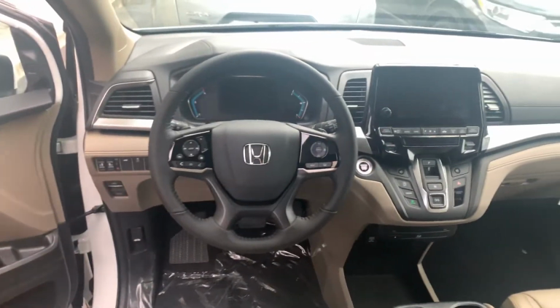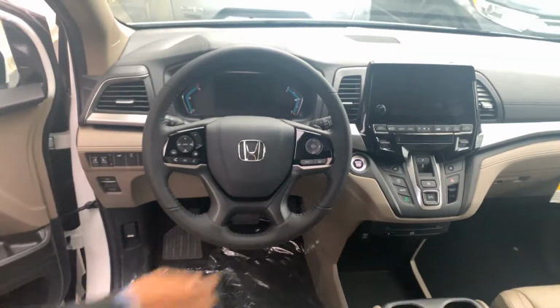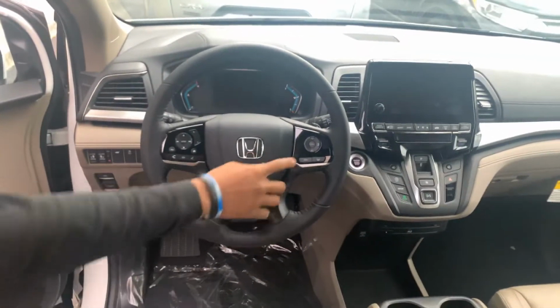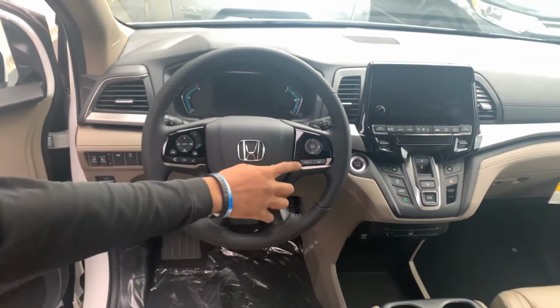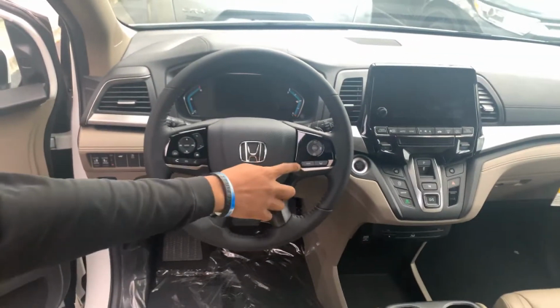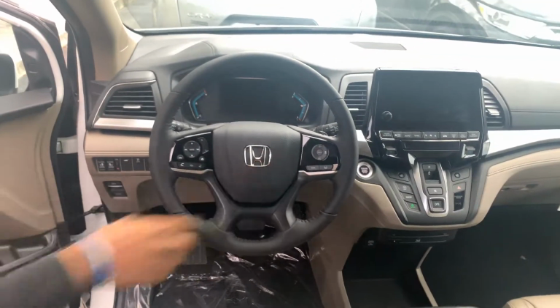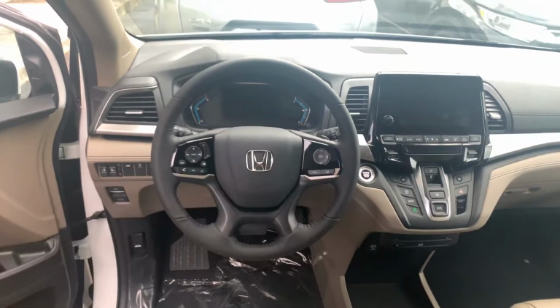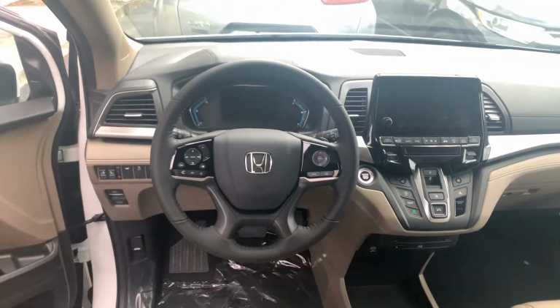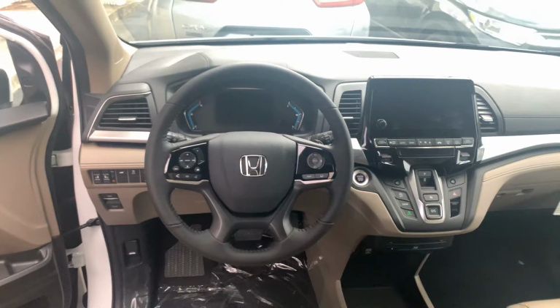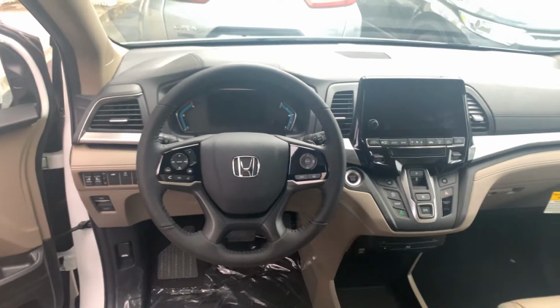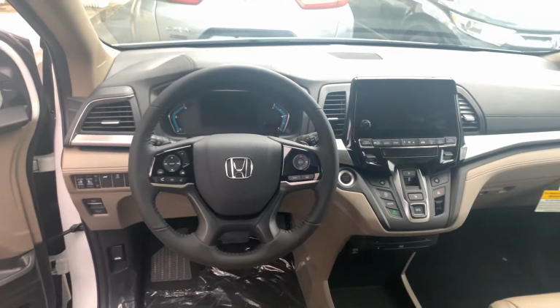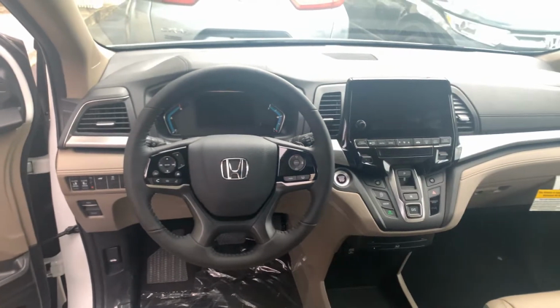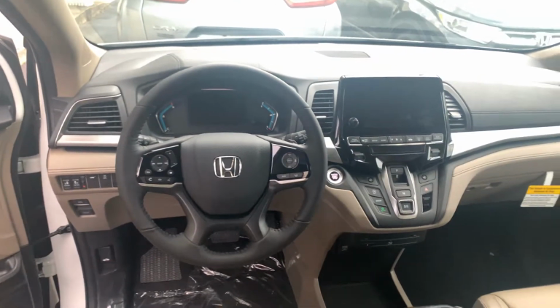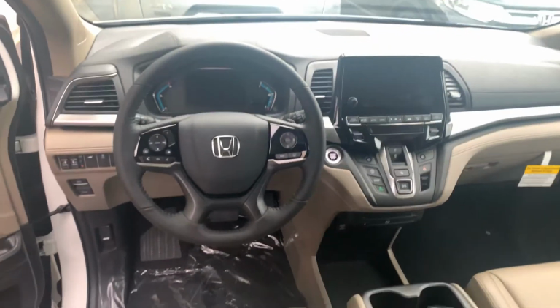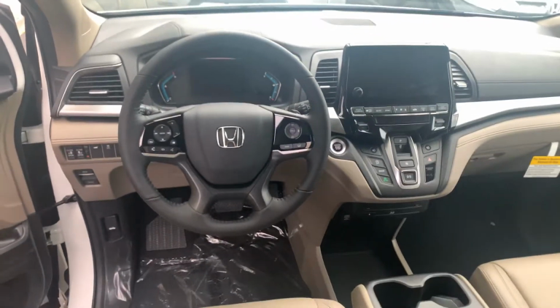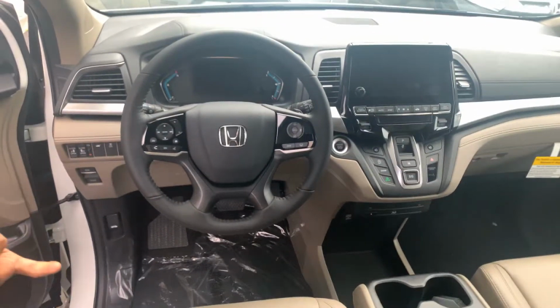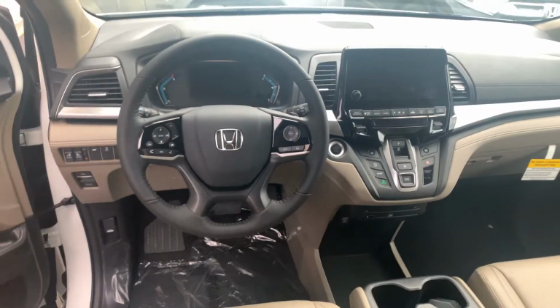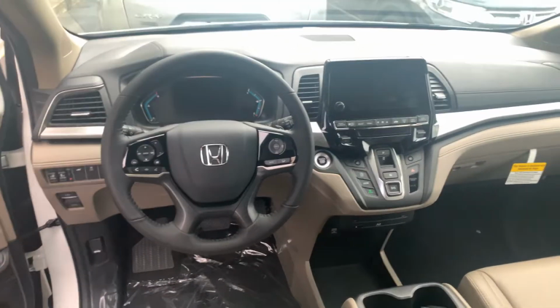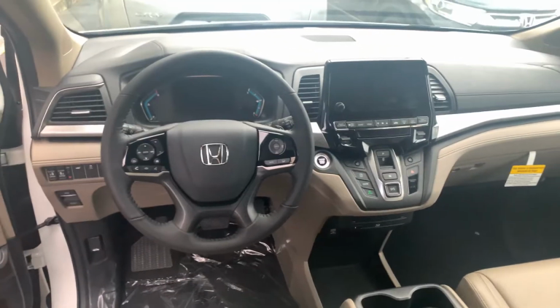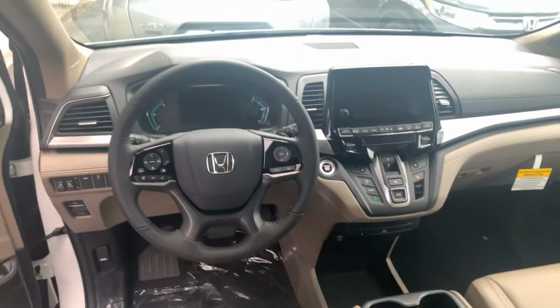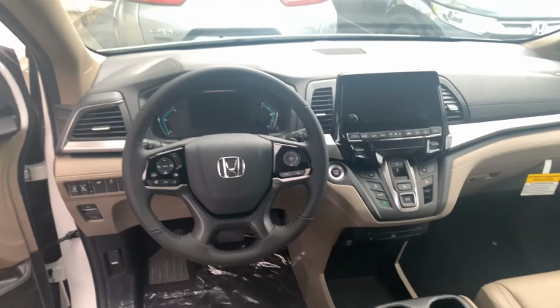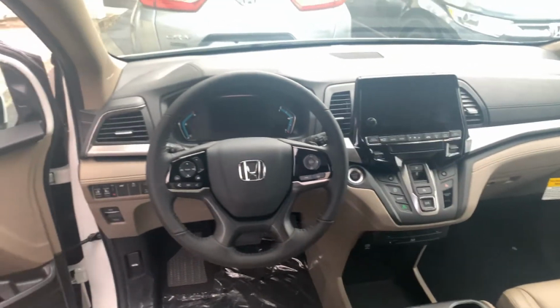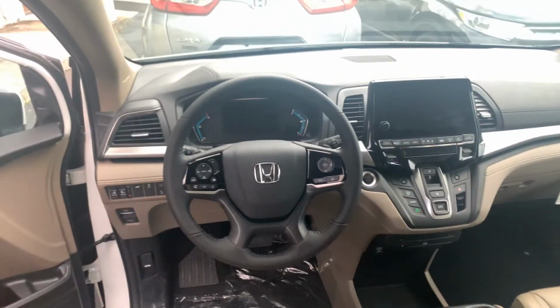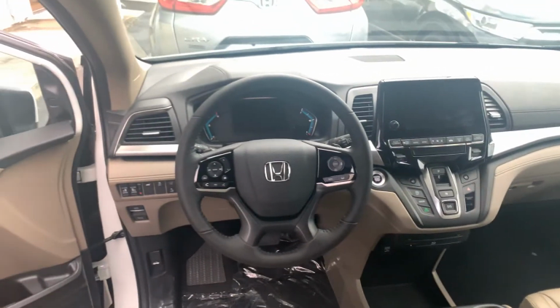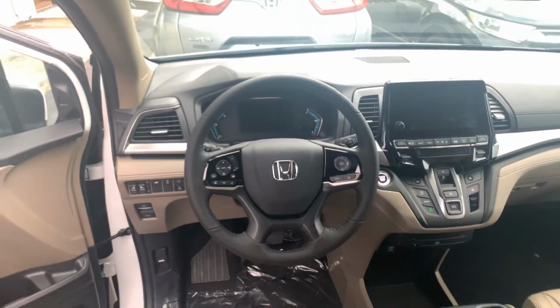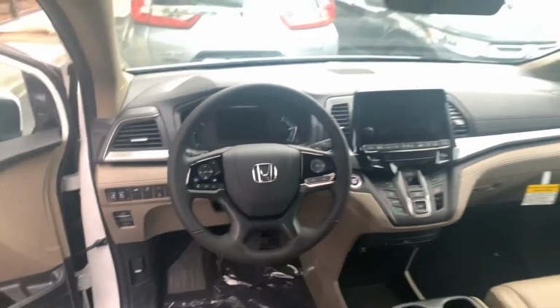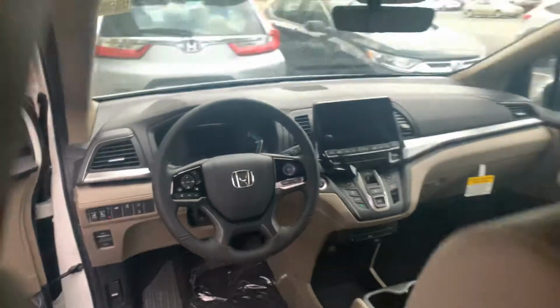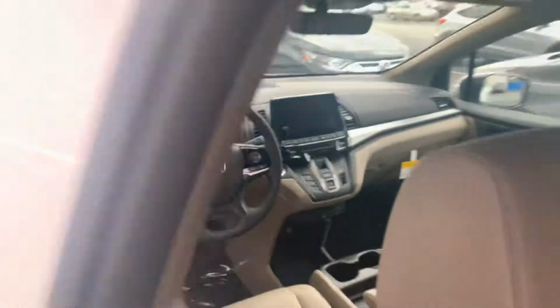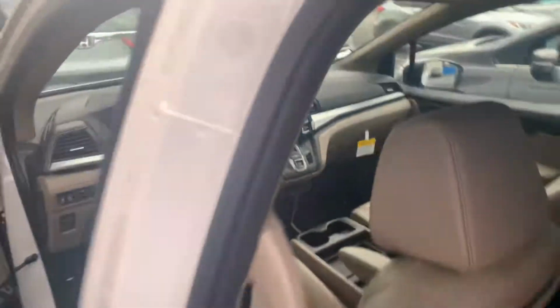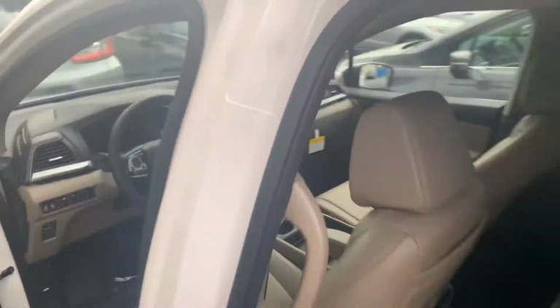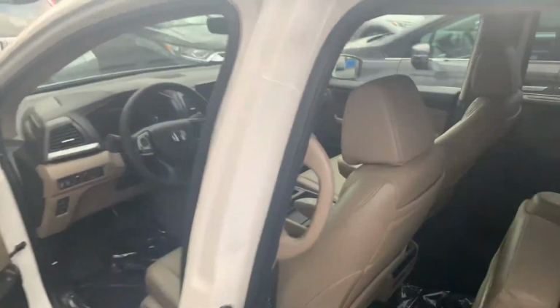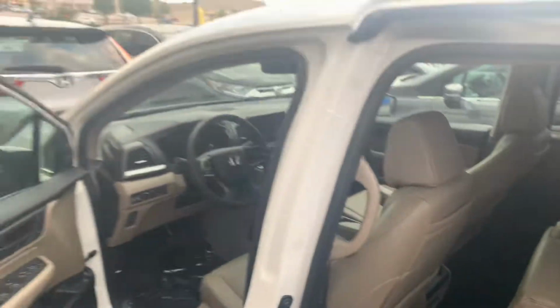You're going to have your Honda Sensing package. That's going to include your adaptive cruise control, your automatic braking, your lane keeping assist systems, as well as your road departure mitigation.